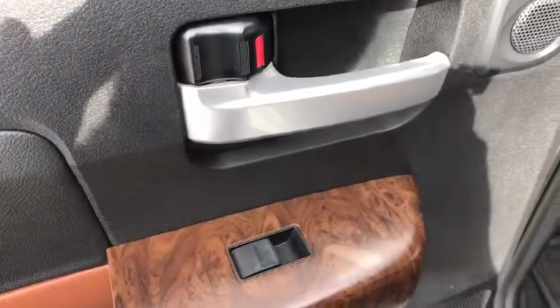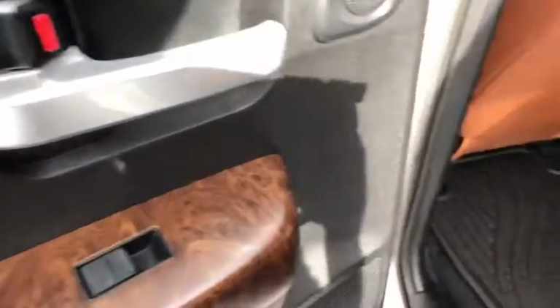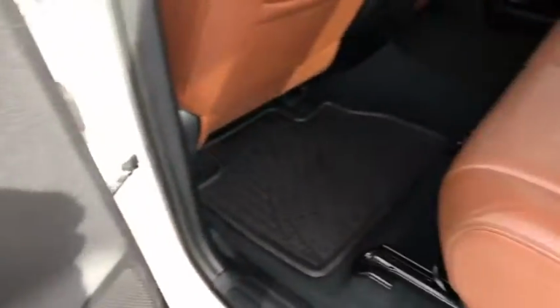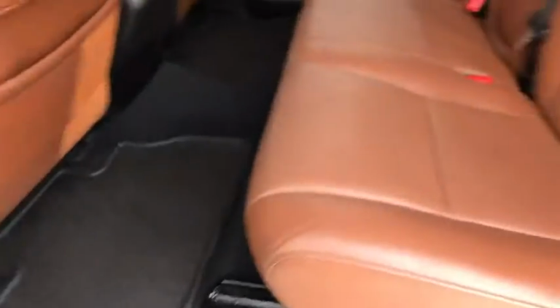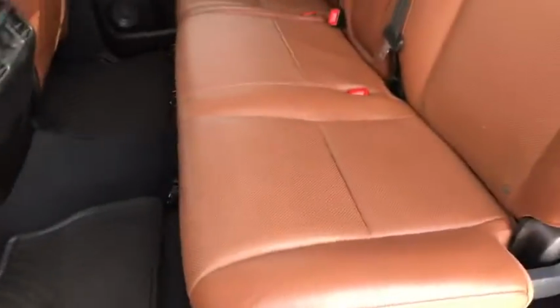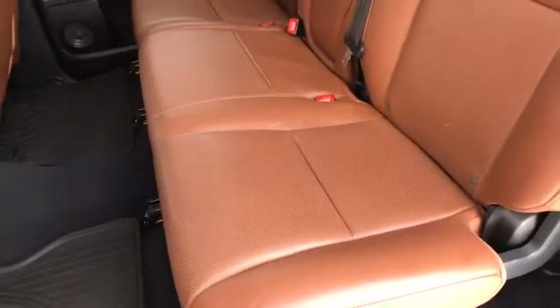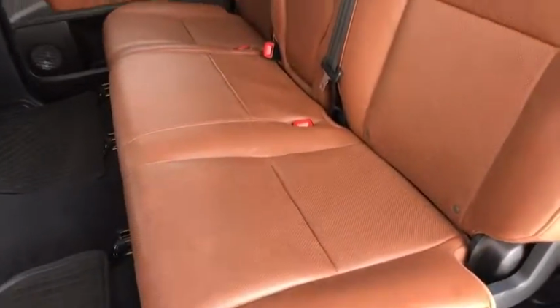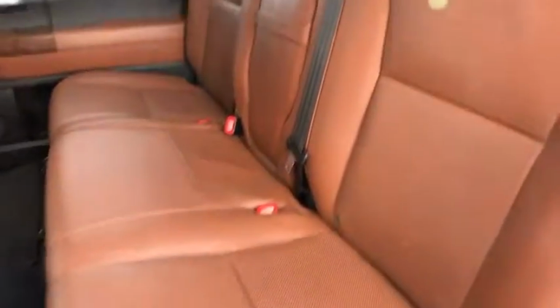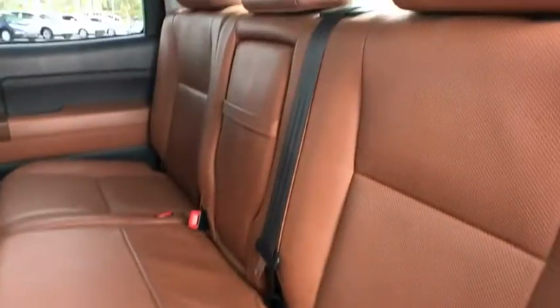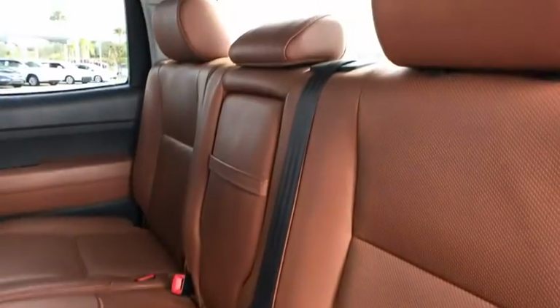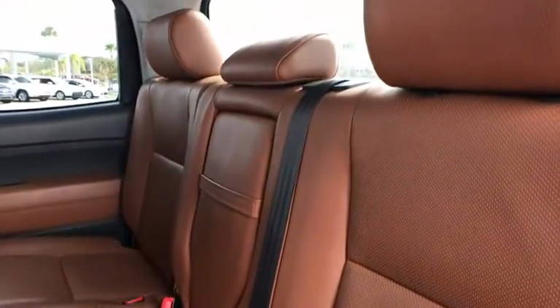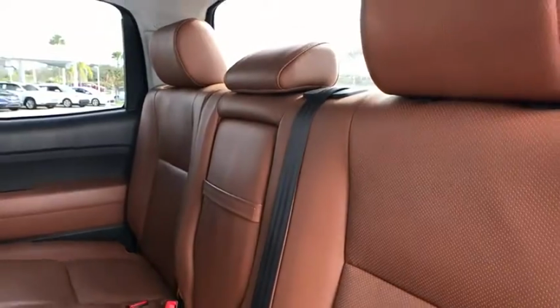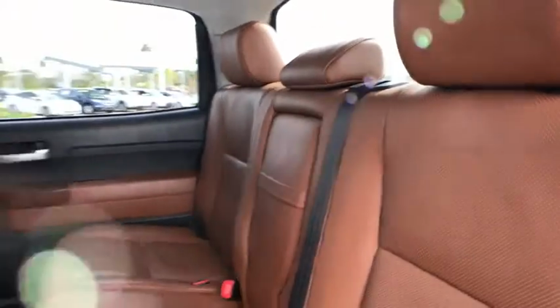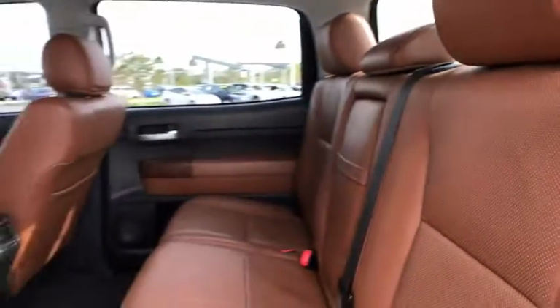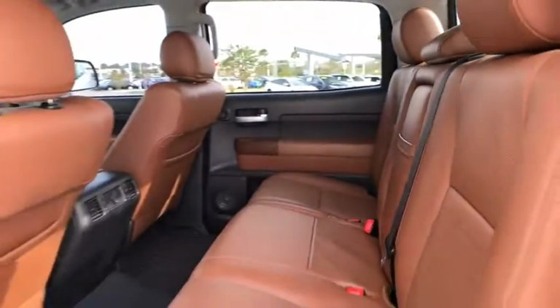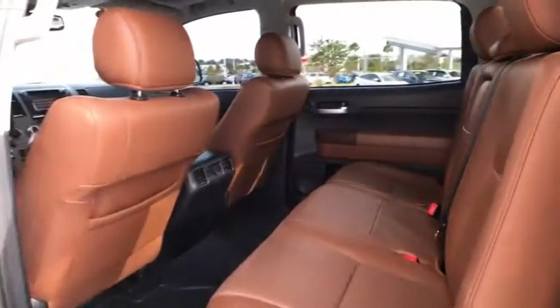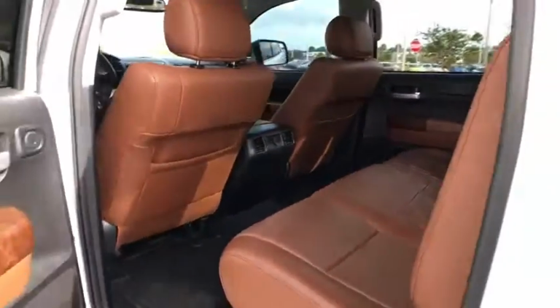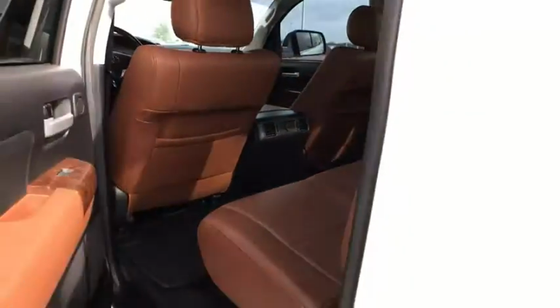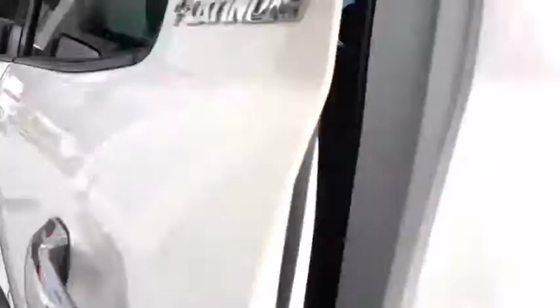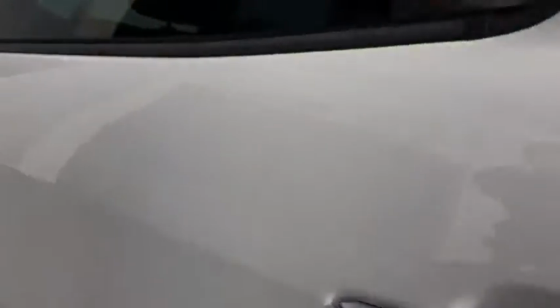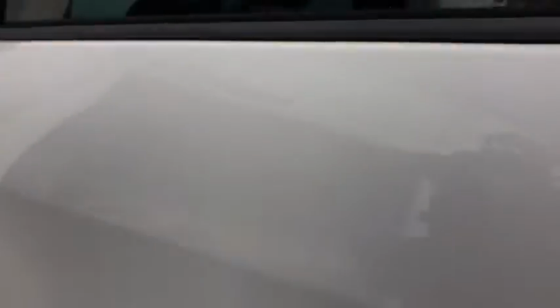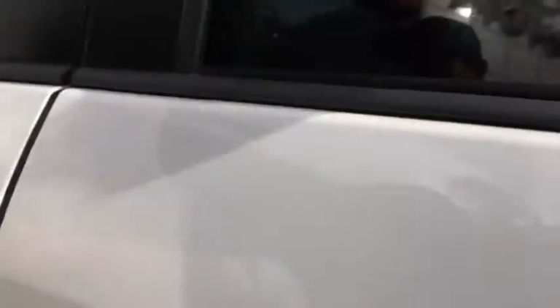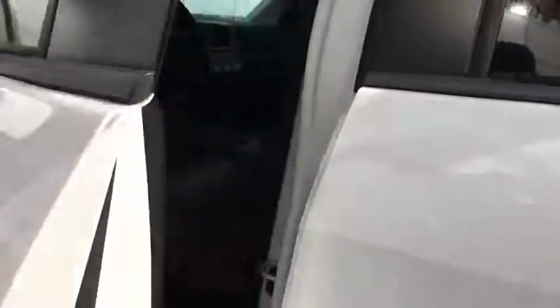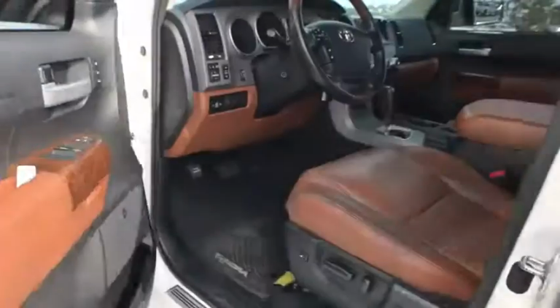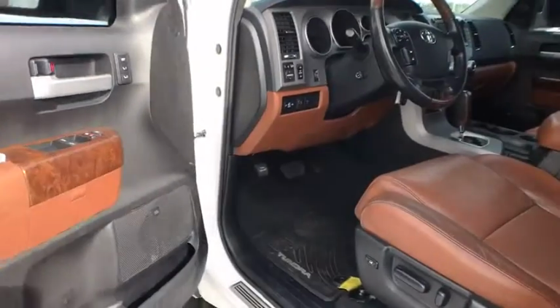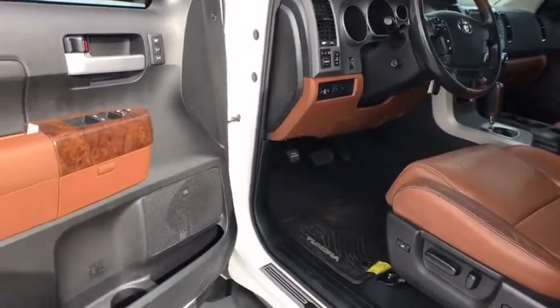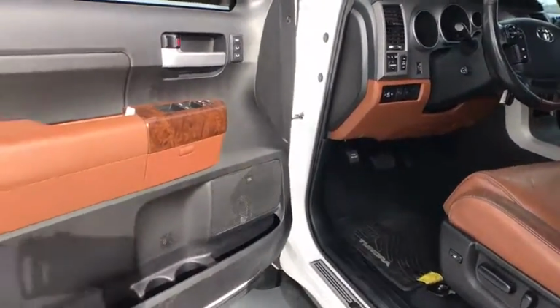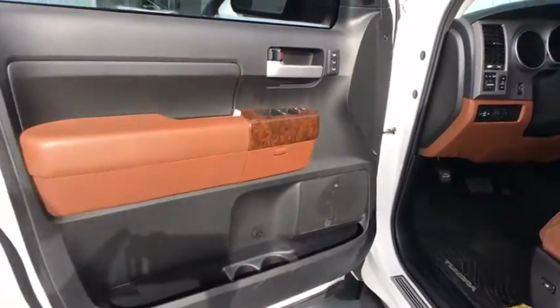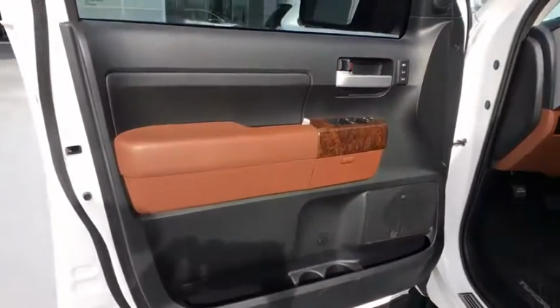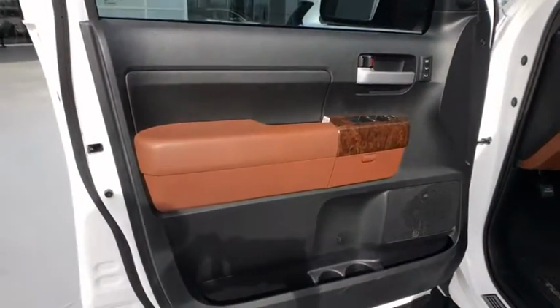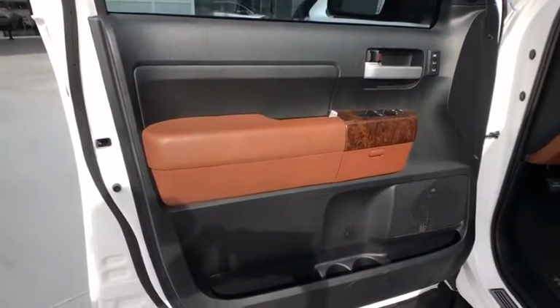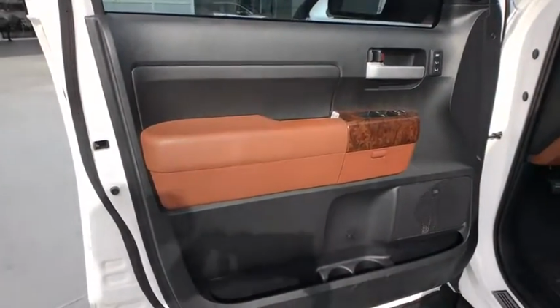CD changer, tow hitch, Bluetooth, leather-wrapped steering wheel, adjustable steering wheel, power steering, aluminum wheels, cruise control, four-wheel drive, auto-dimming rear-view mirror, four-wheel disc brakes, premium sound system.